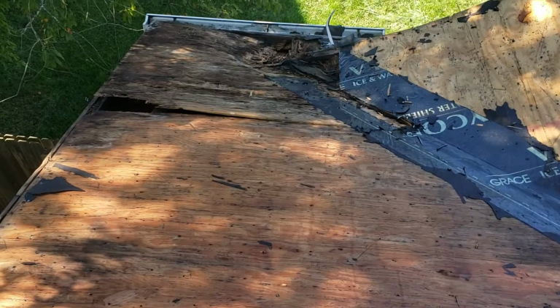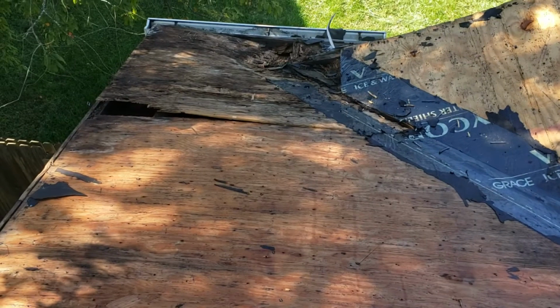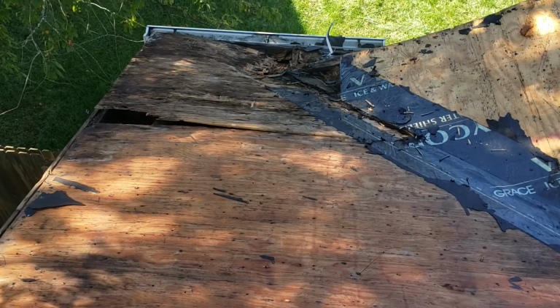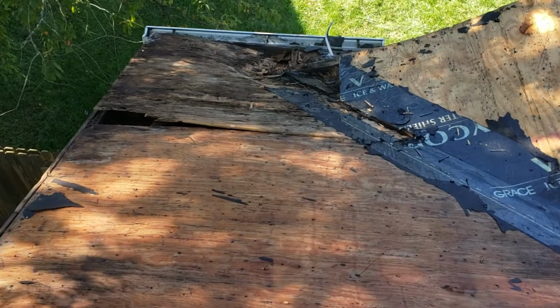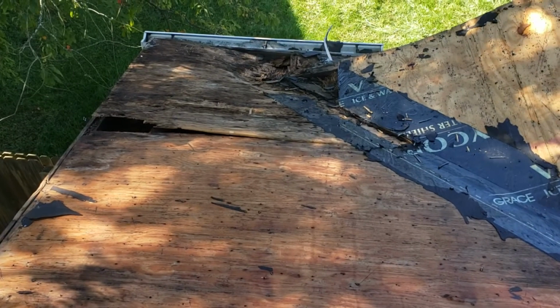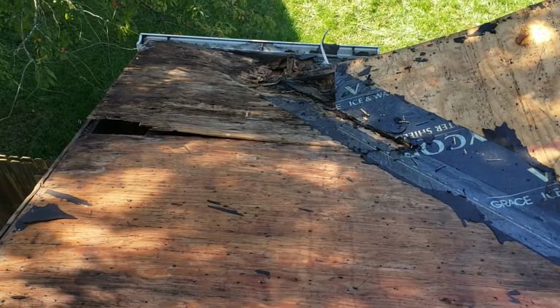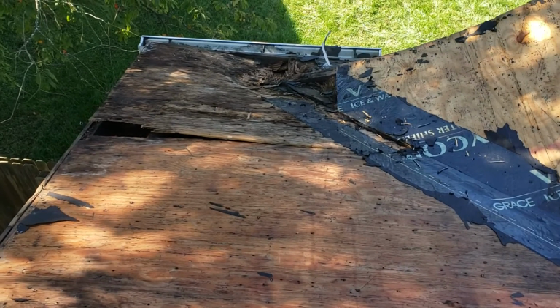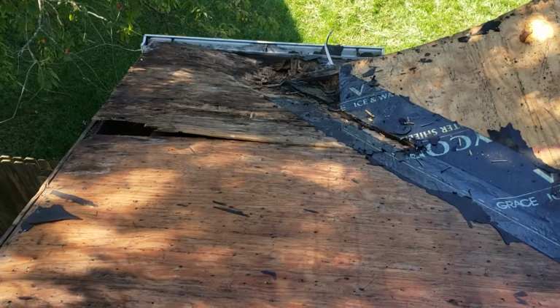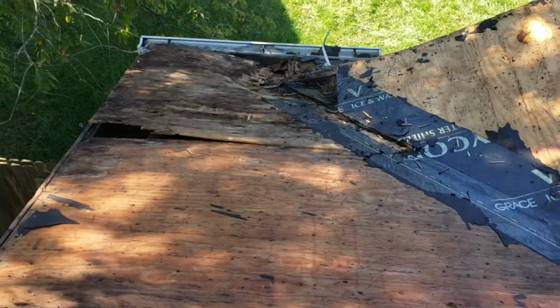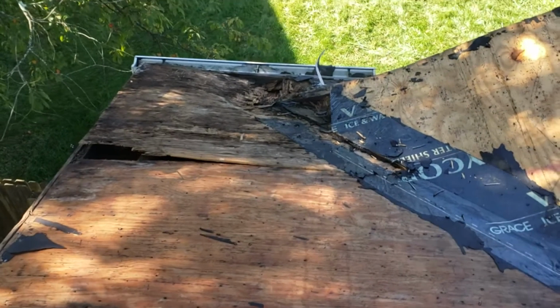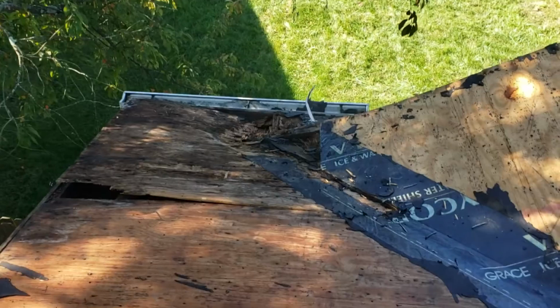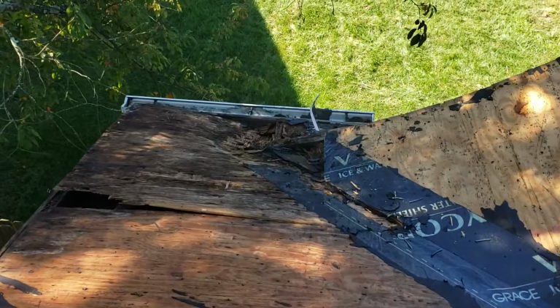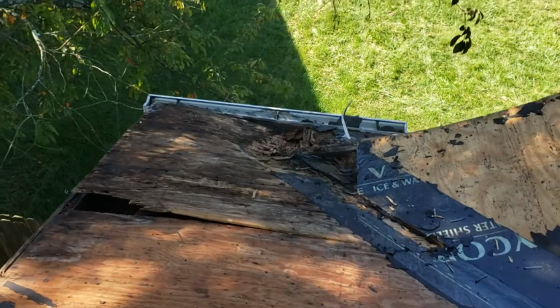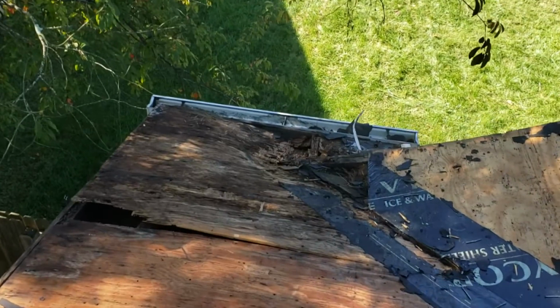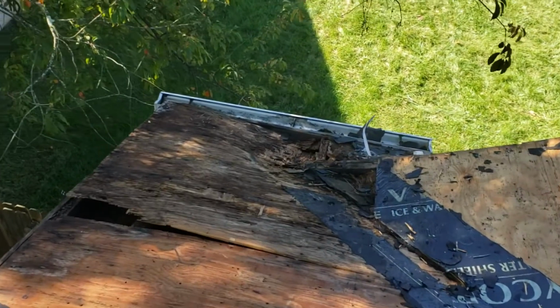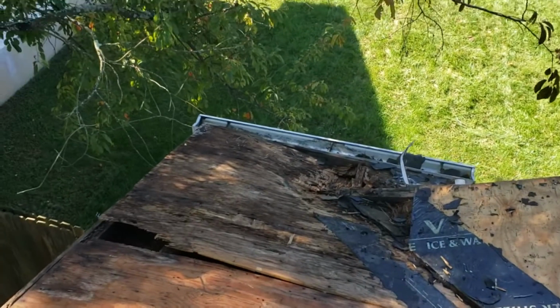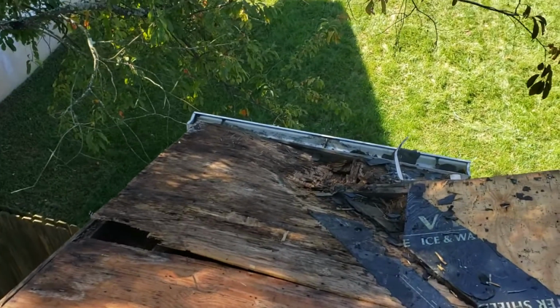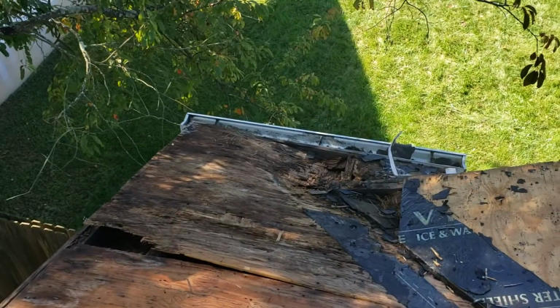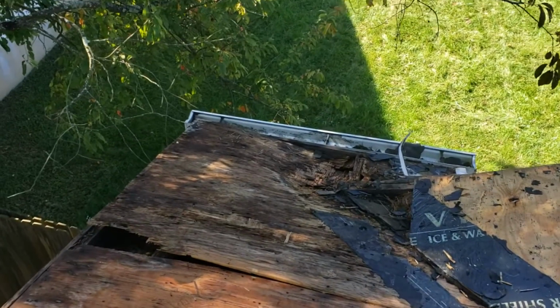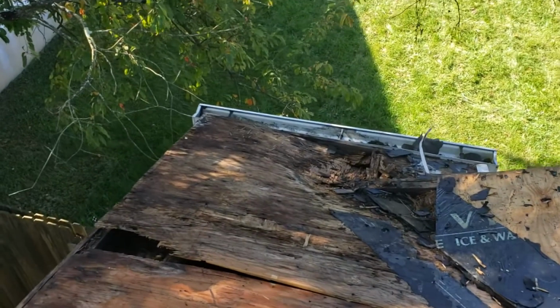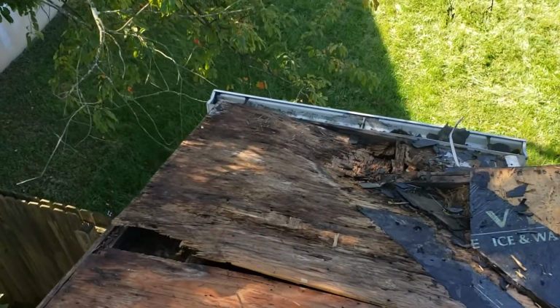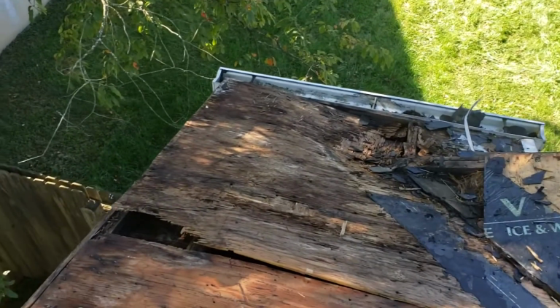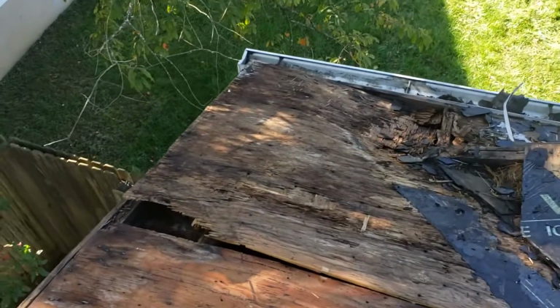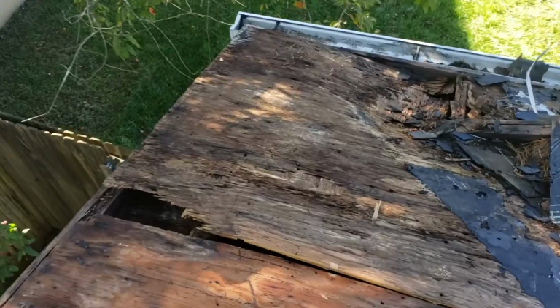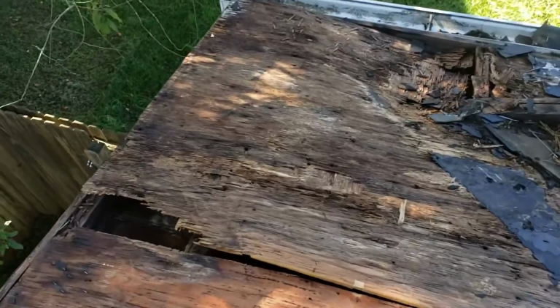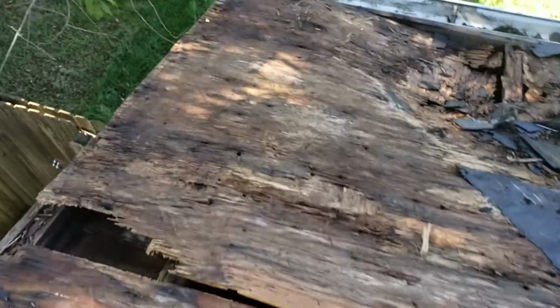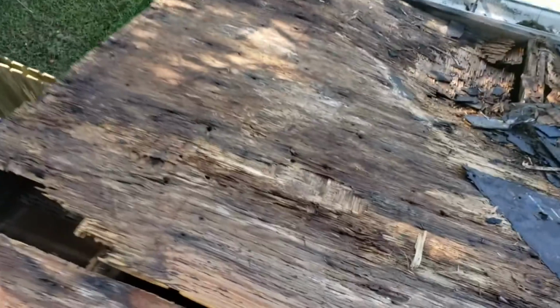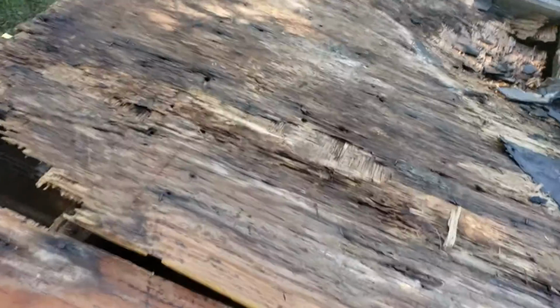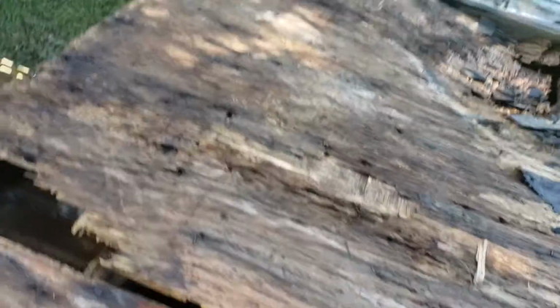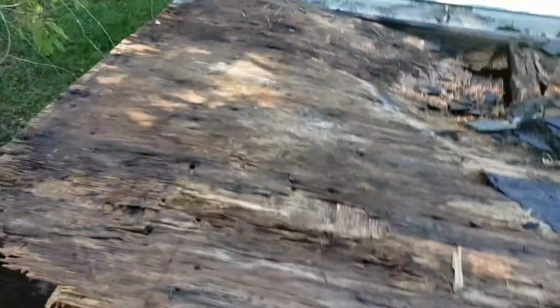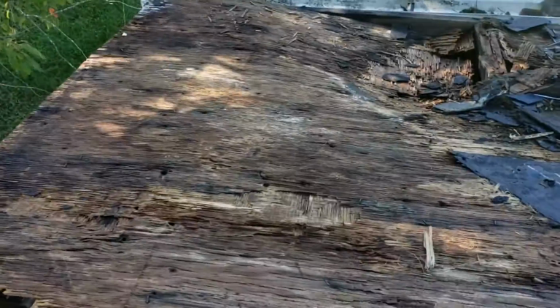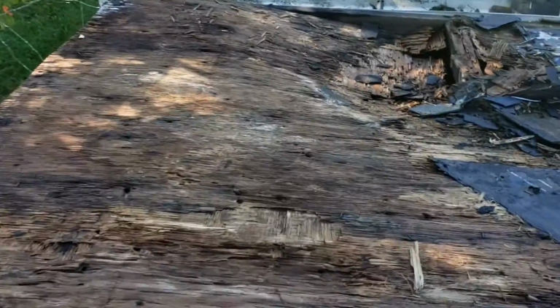Hello everyone, this is Teddy the Roofer. I want to show you what a bracket of a dish can do to a roof. Here is where the dish was — and look what they did.